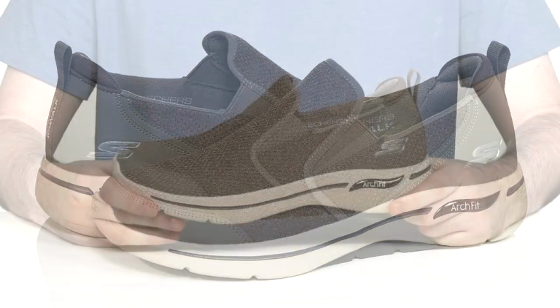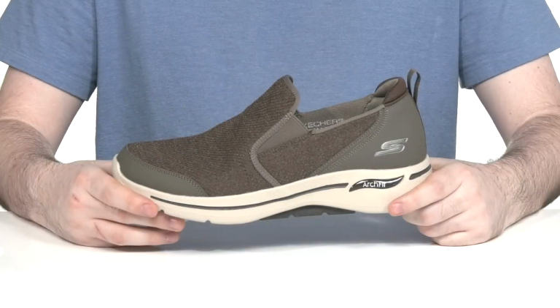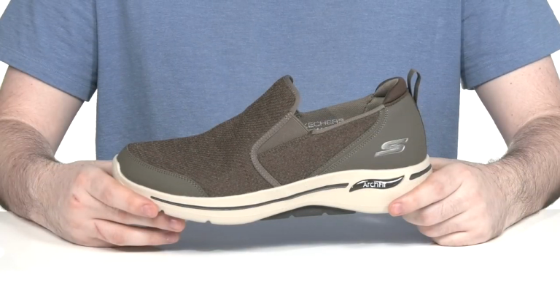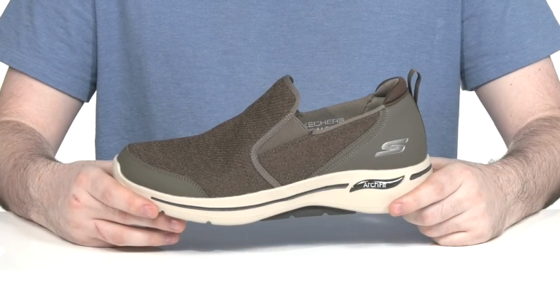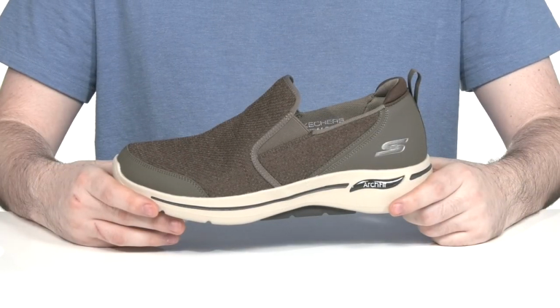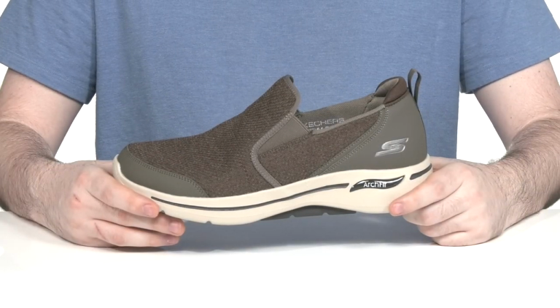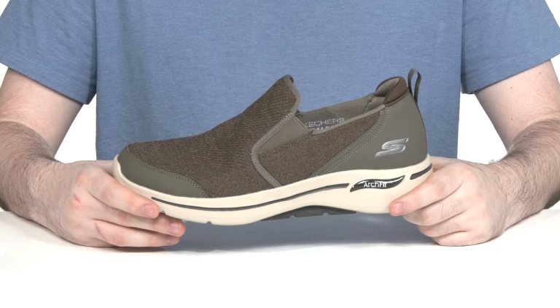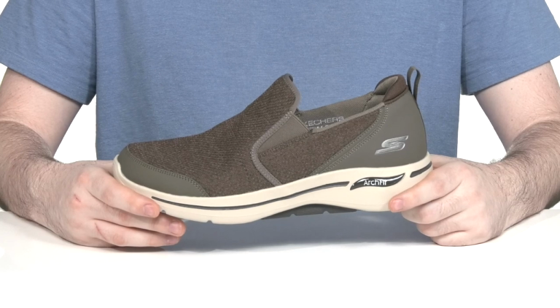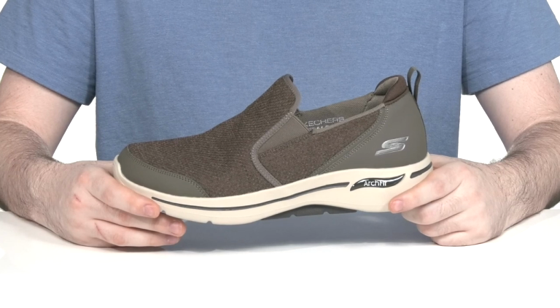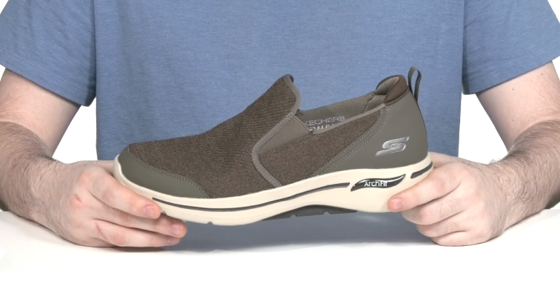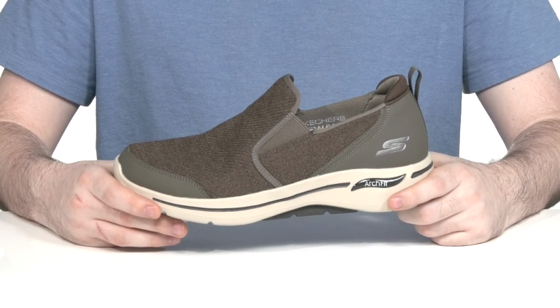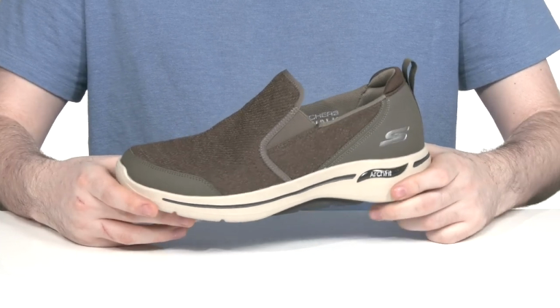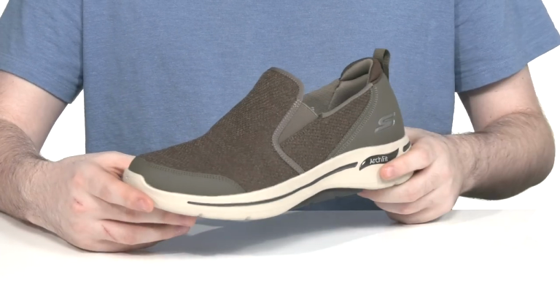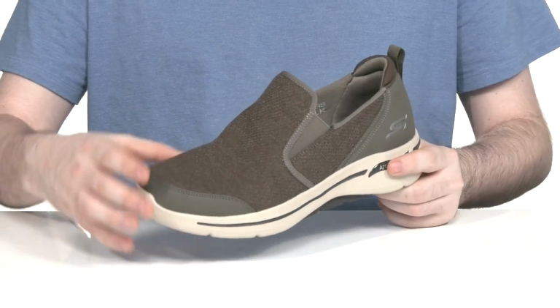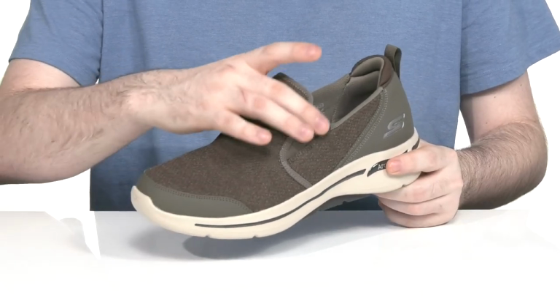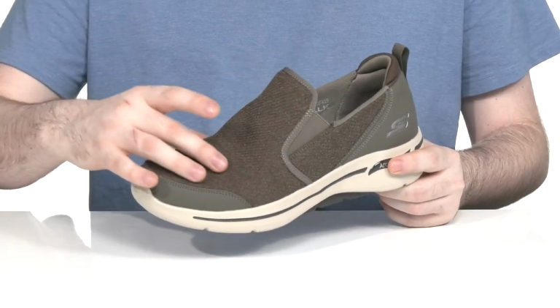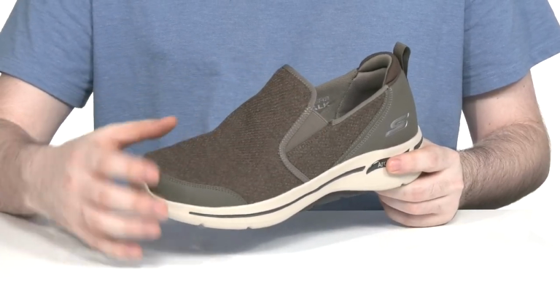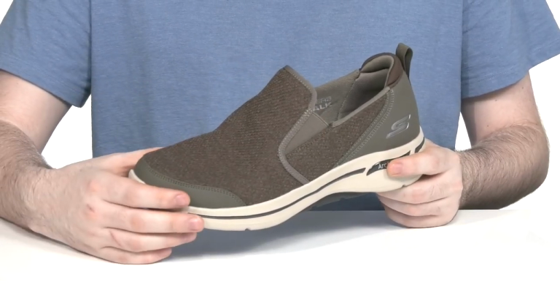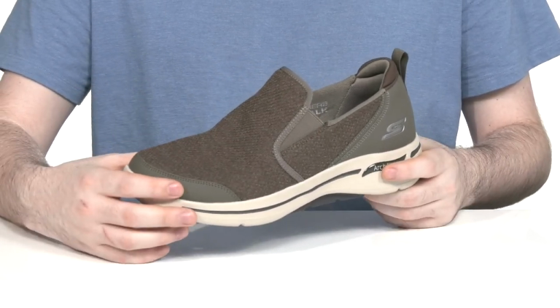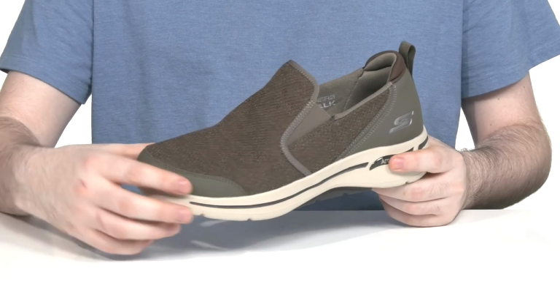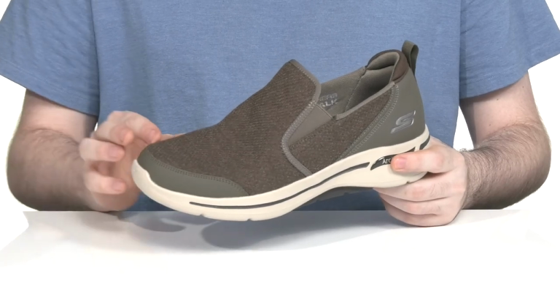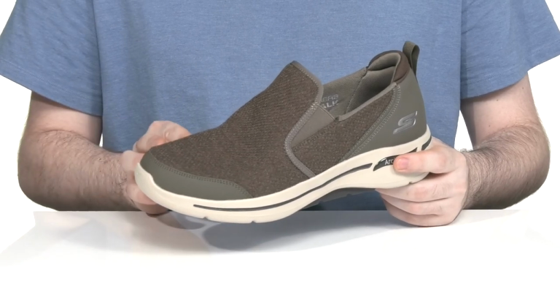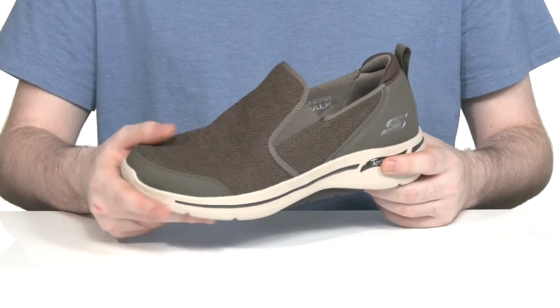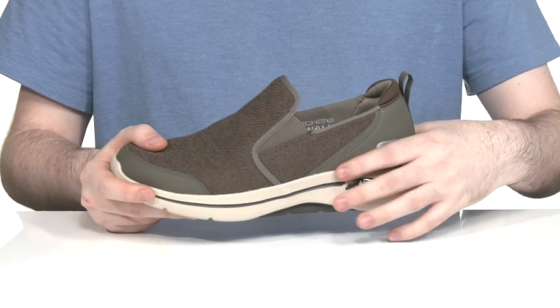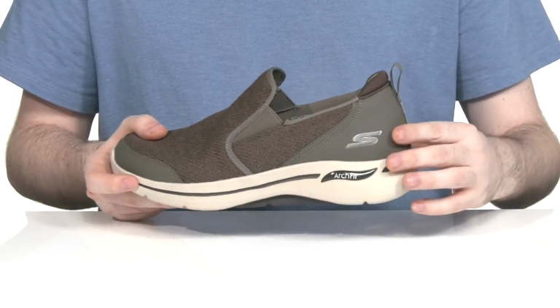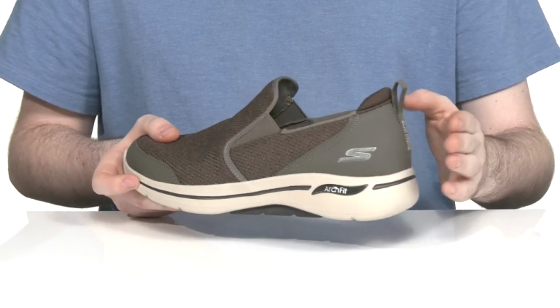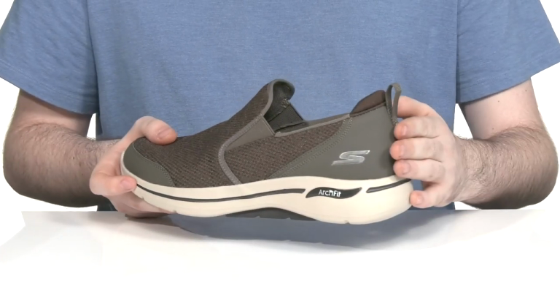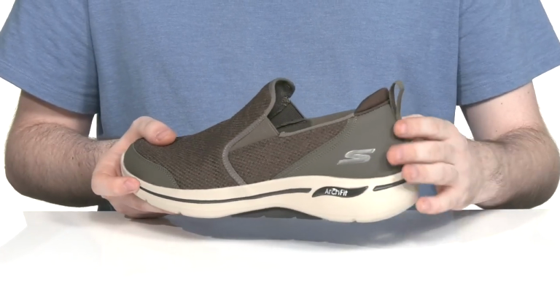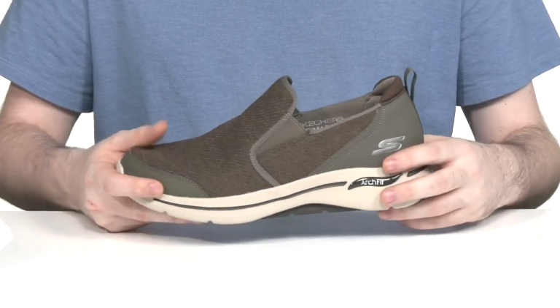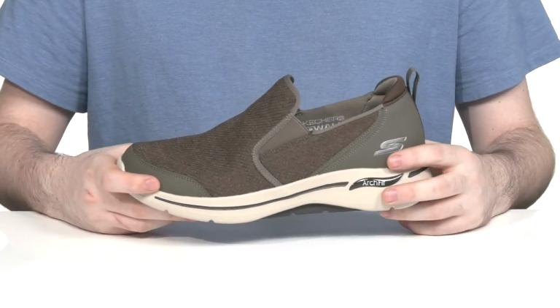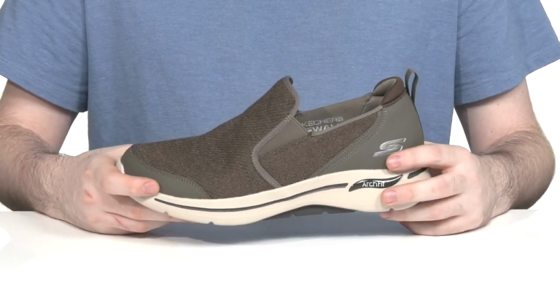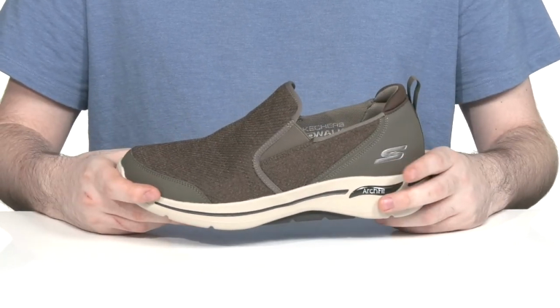Go for a walk with ease in this lightweight, breathable silhouette from Skechers. This sneaker uses an engineered knit upper with synthetic overlays across the toe and heel for a more locked-down fit with some anti-scuff properties.